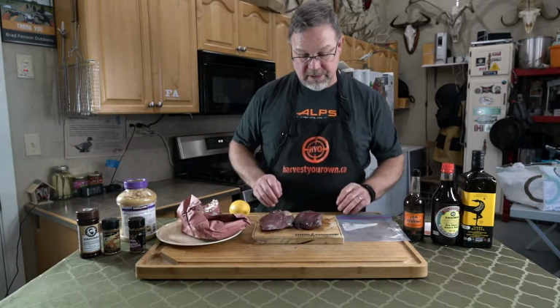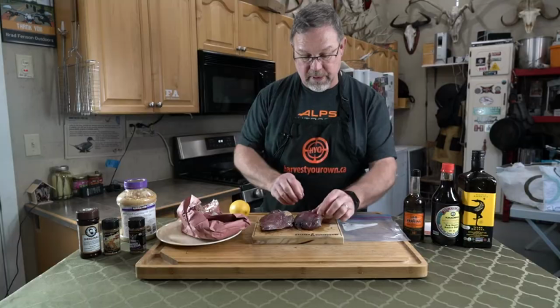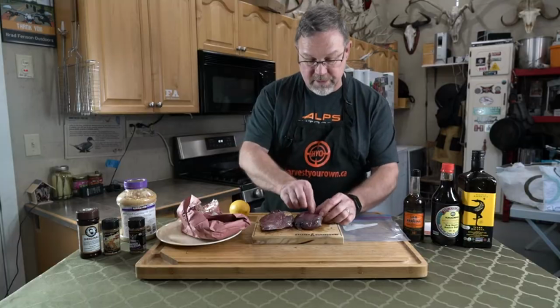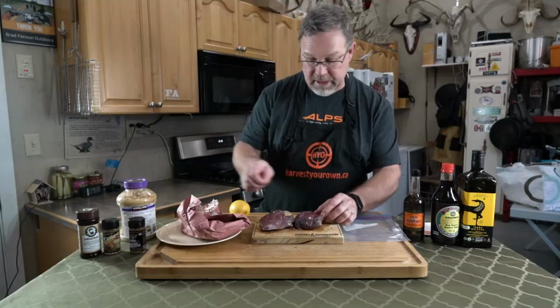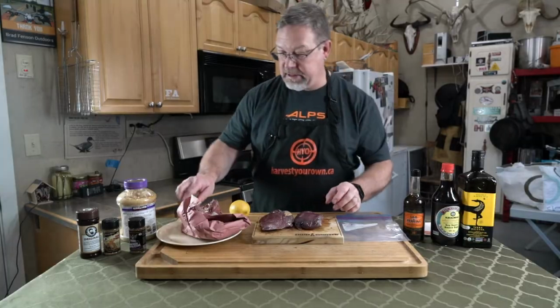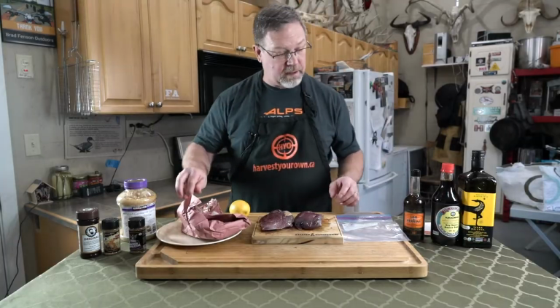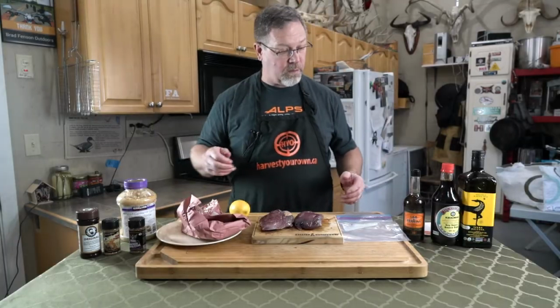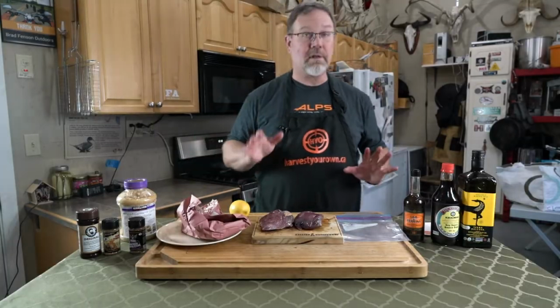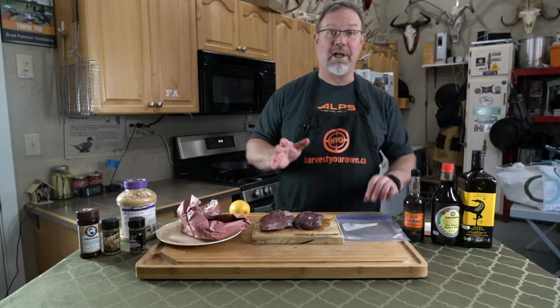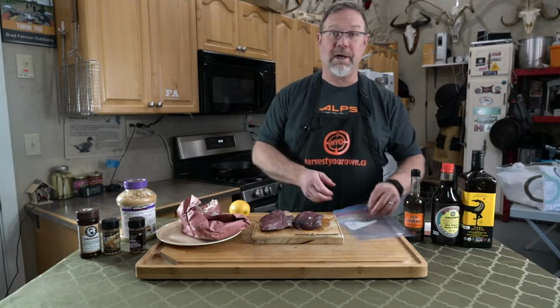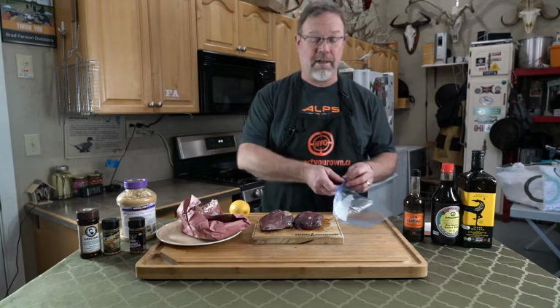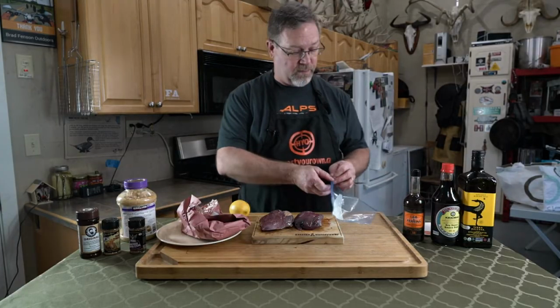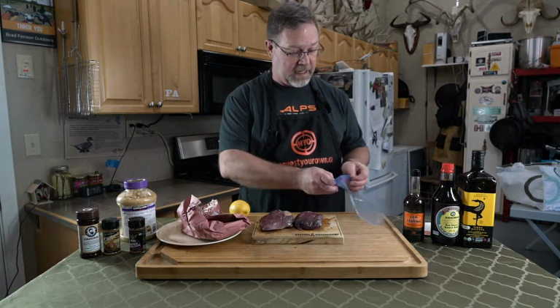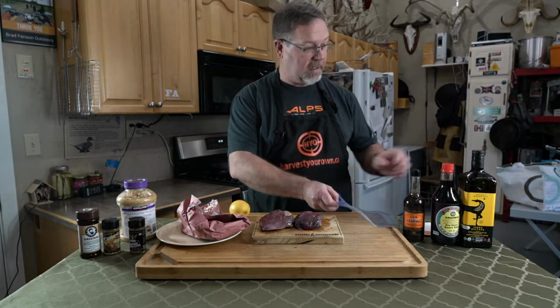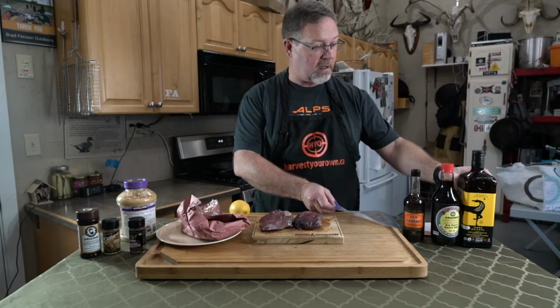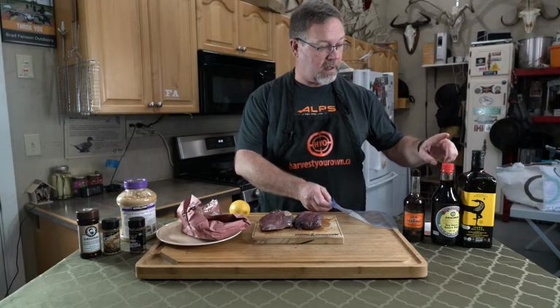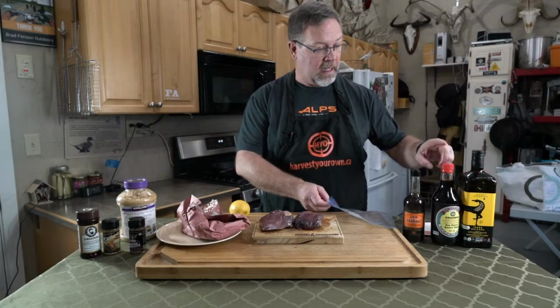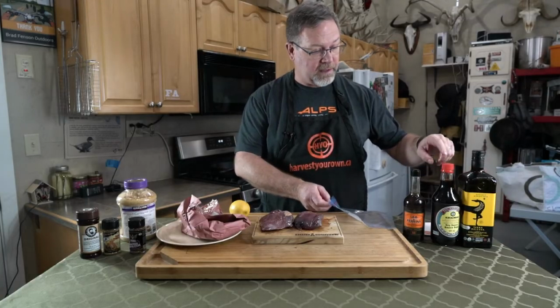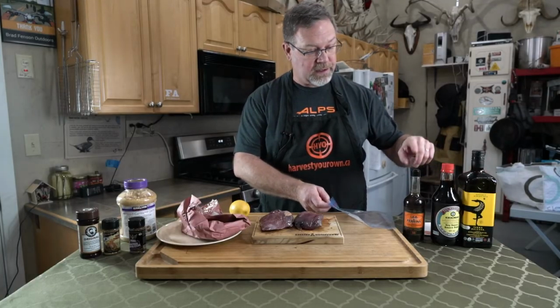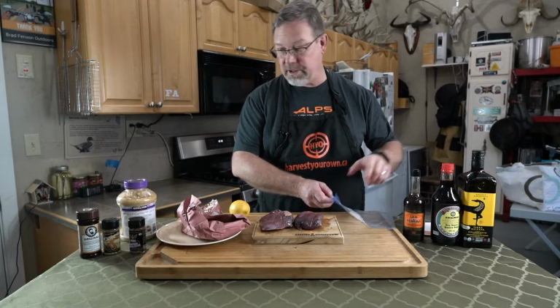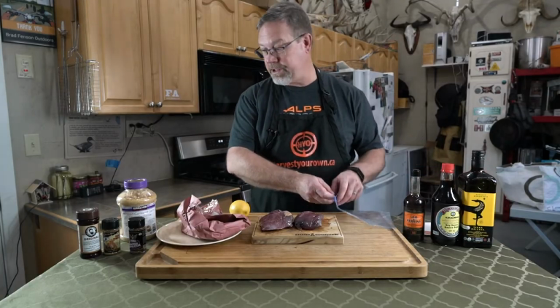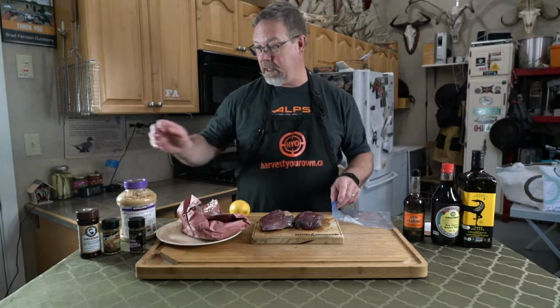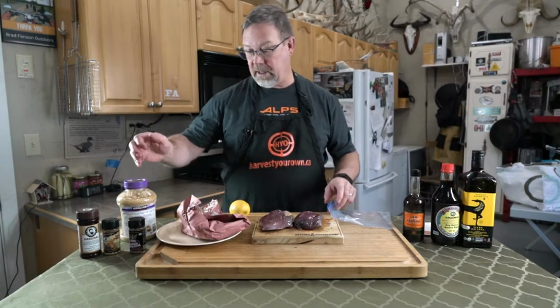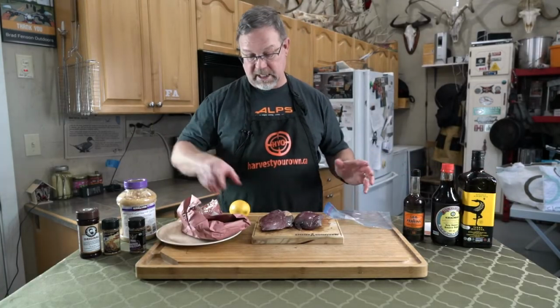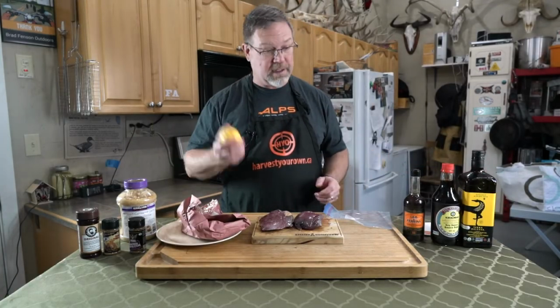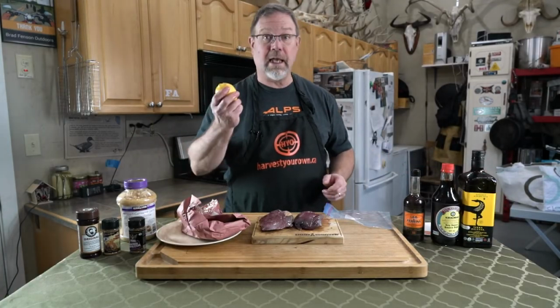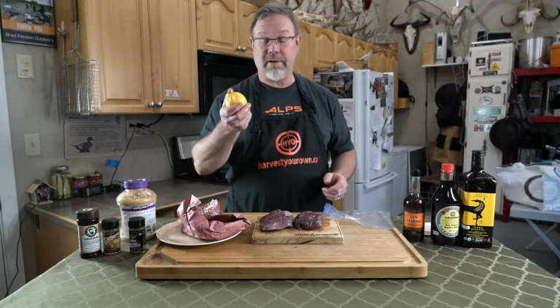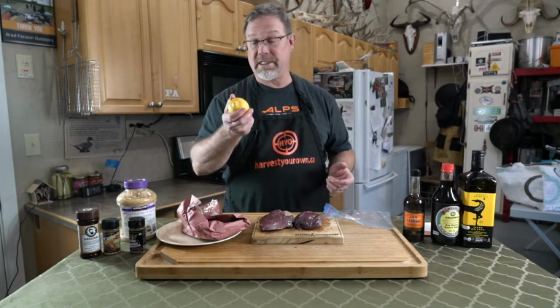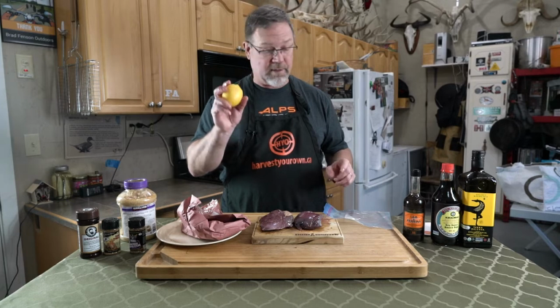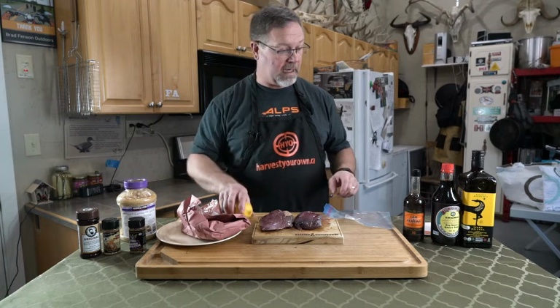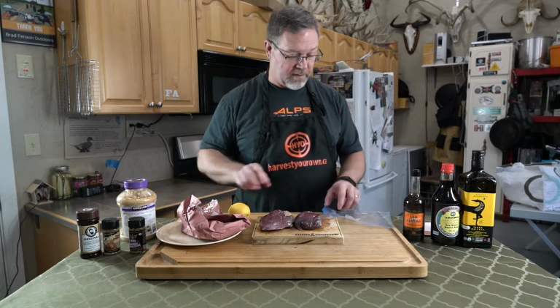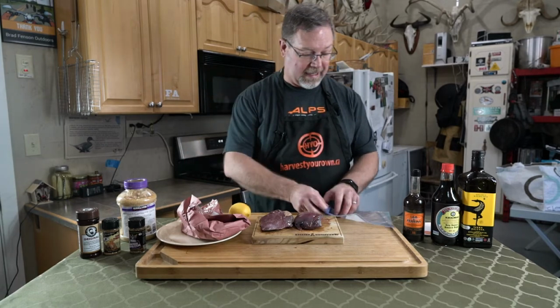What we're gonna do is build the world's greatest marinade, and what that is: olive oil, a little bit of soy sauce, Worcestershire, garlic, steak spice, and an acid of some type — and I prefer lemon.